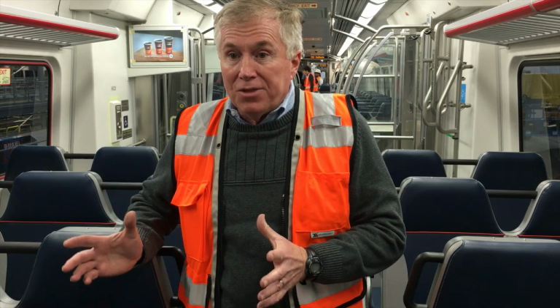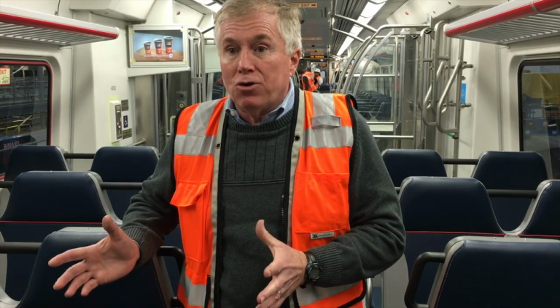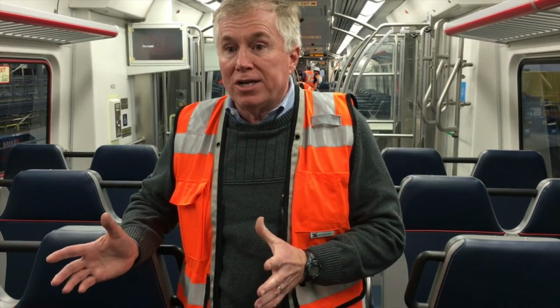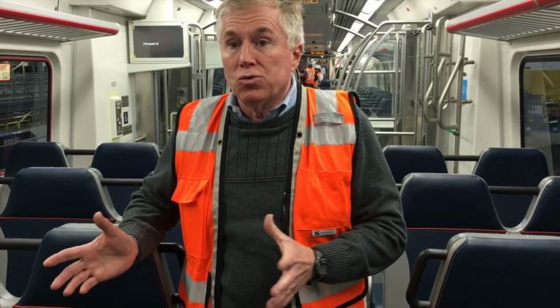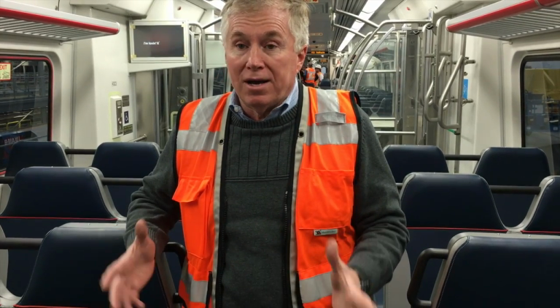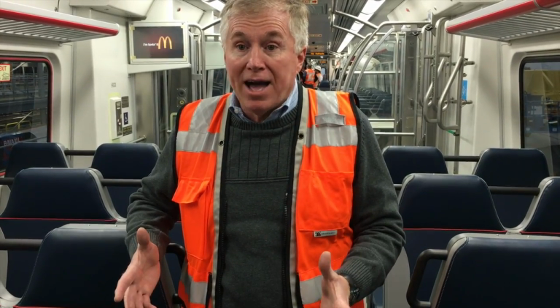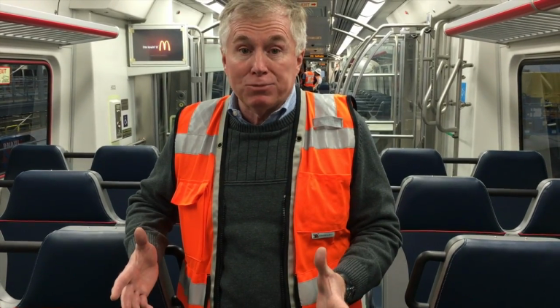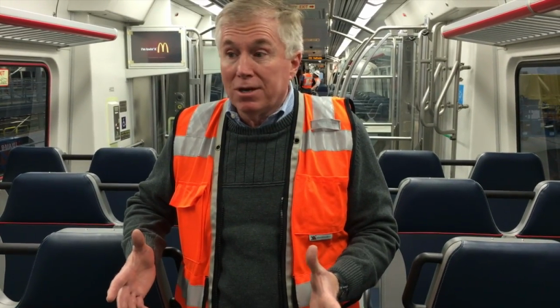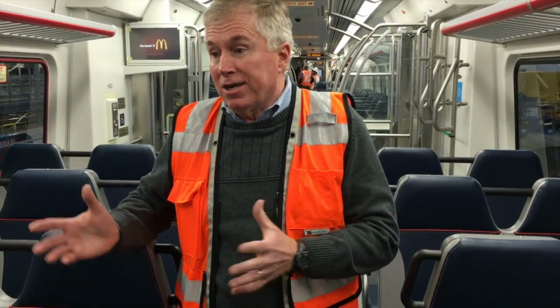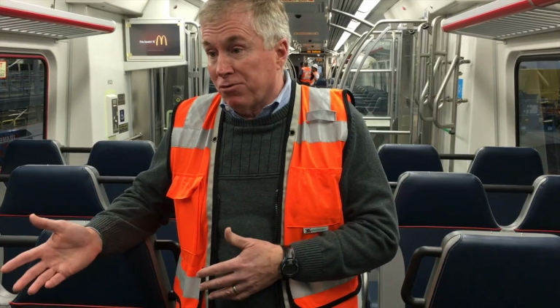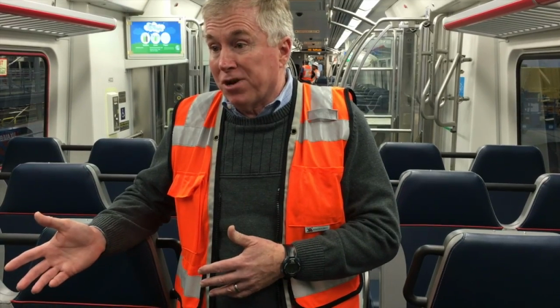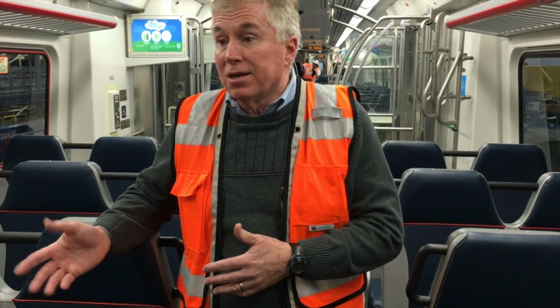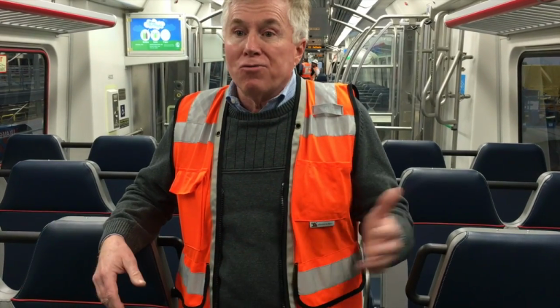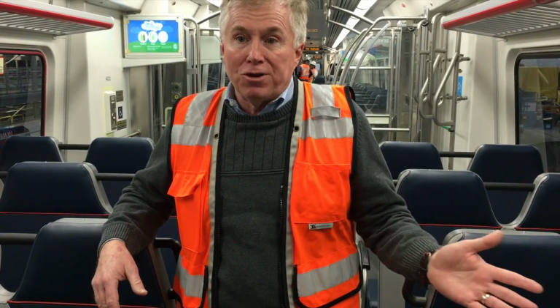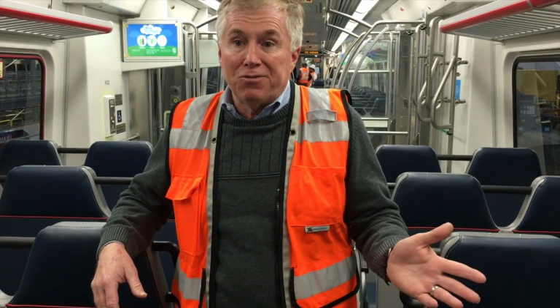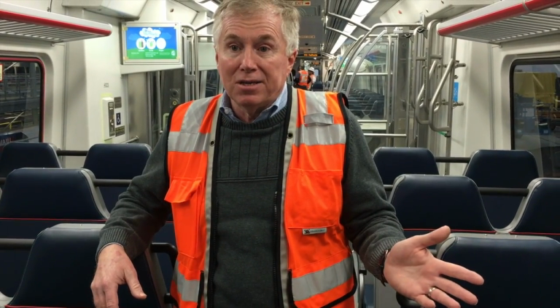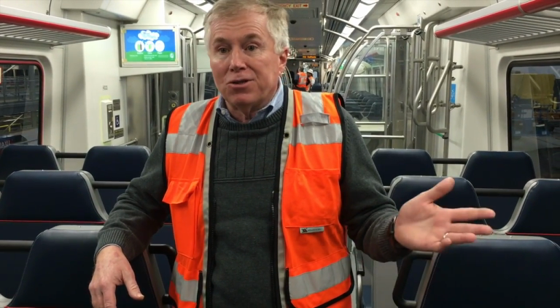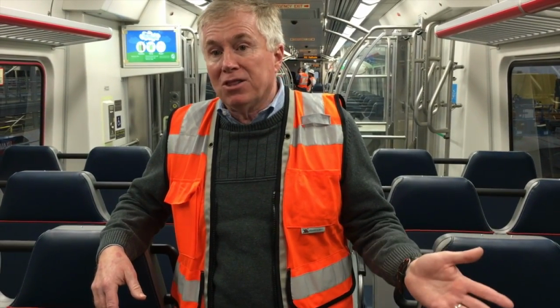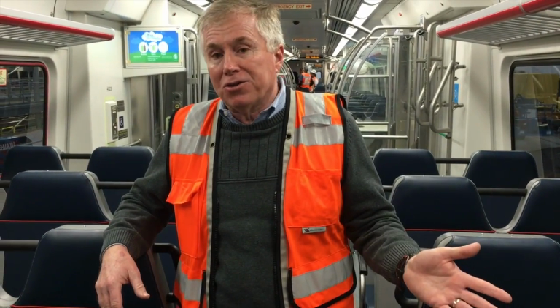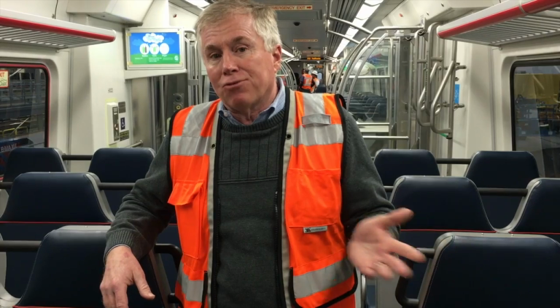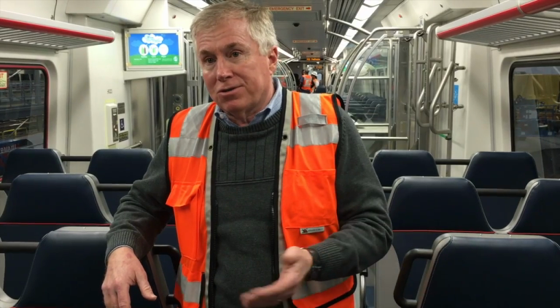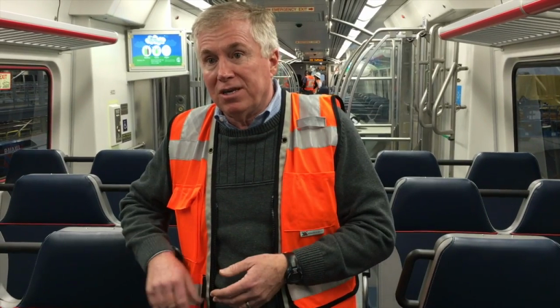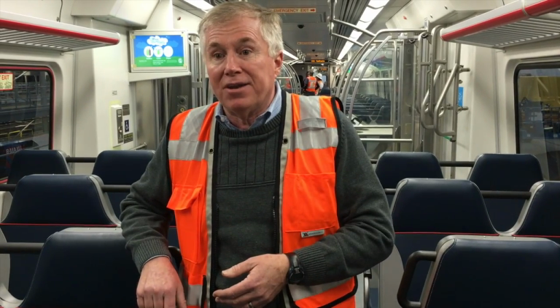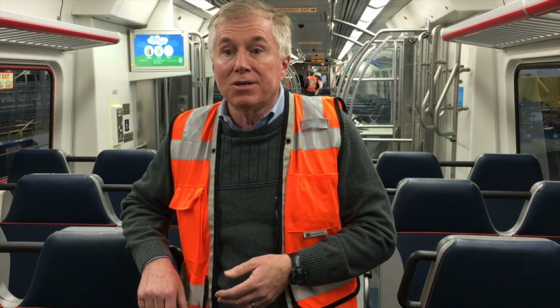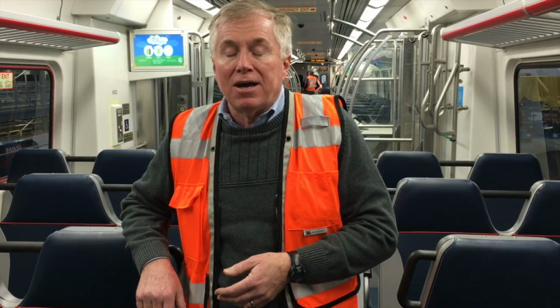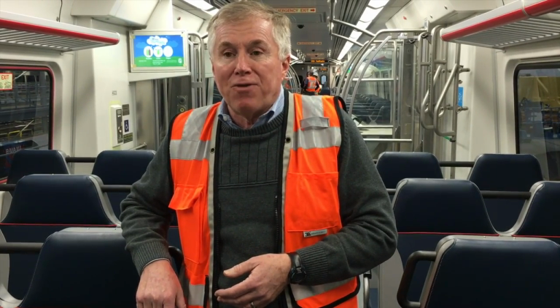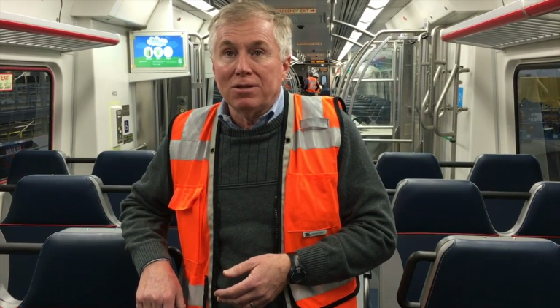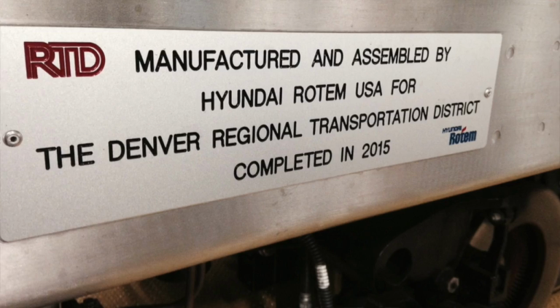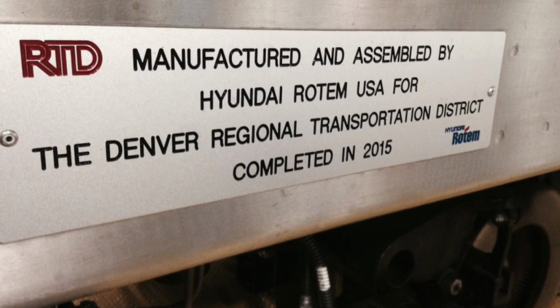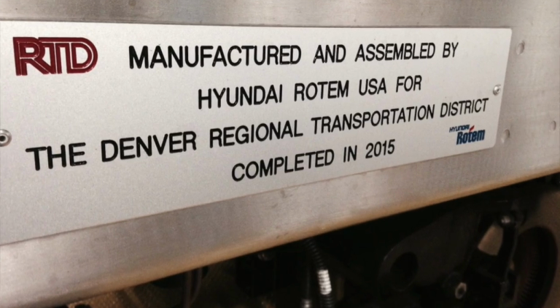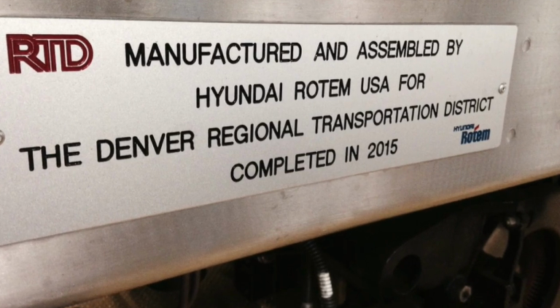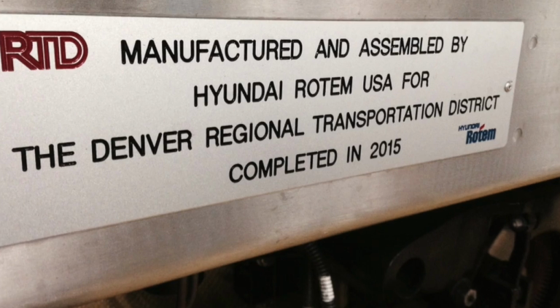Then they are loaded onto cargo ships and shipped from Korea over to the Port of Philadelphia, where they are unloaded and brought to Hyundai's final assembly plant in Philadelphia.